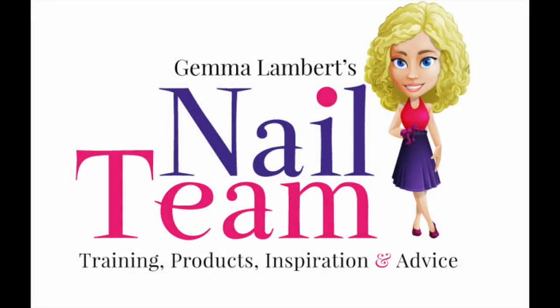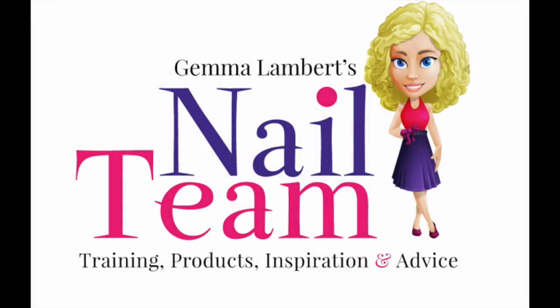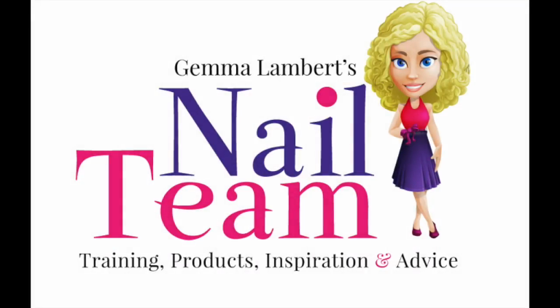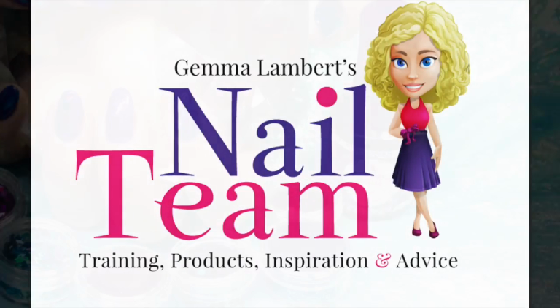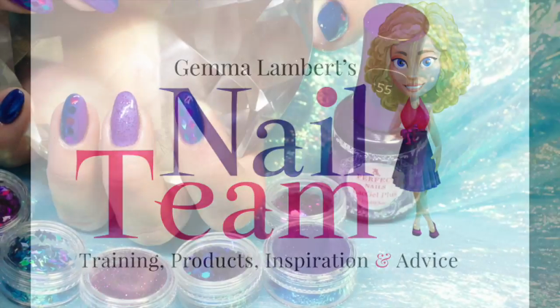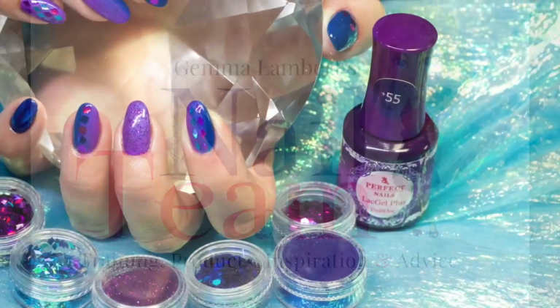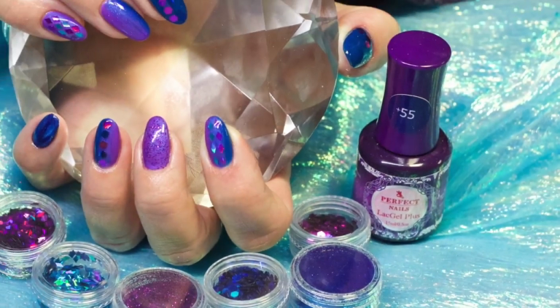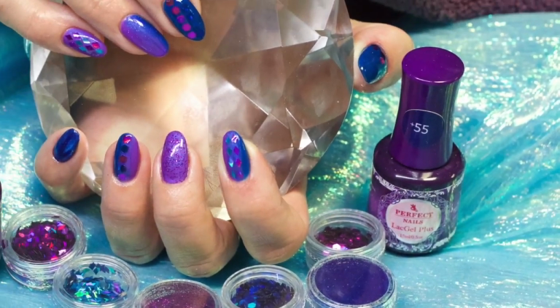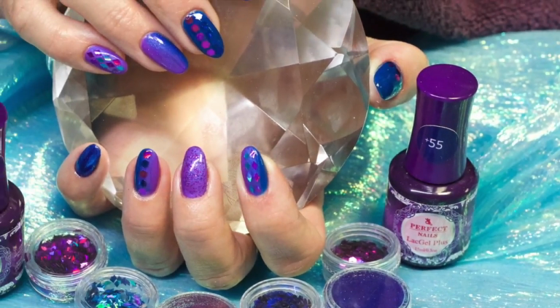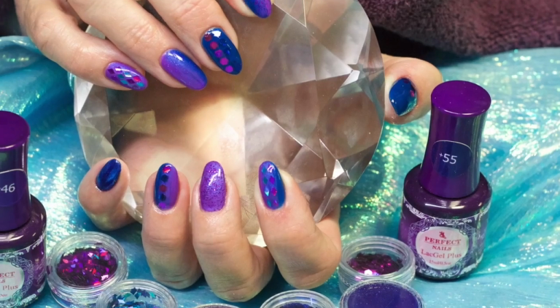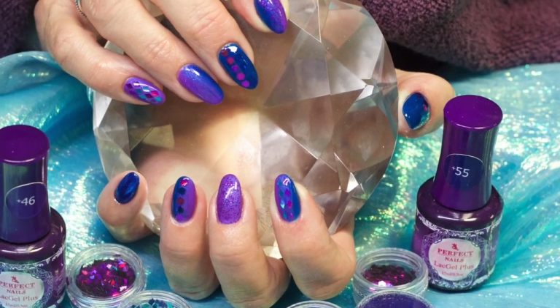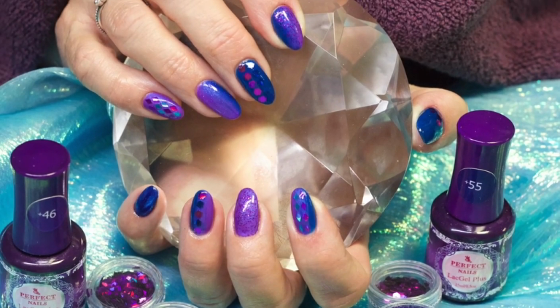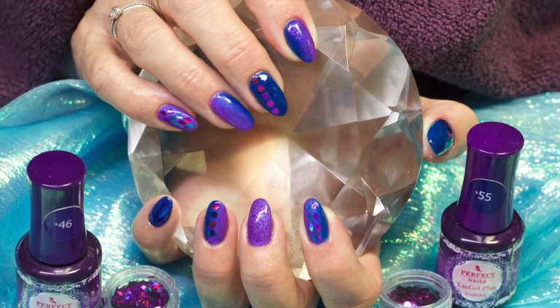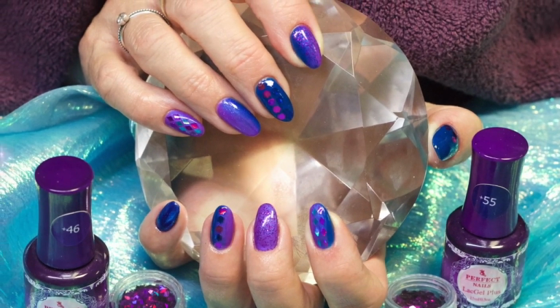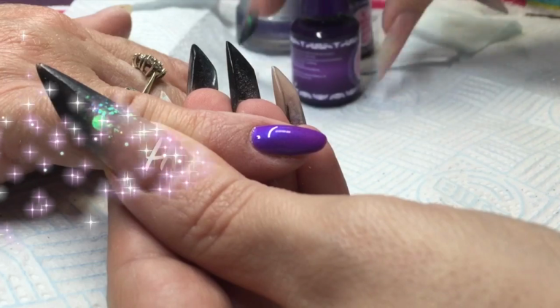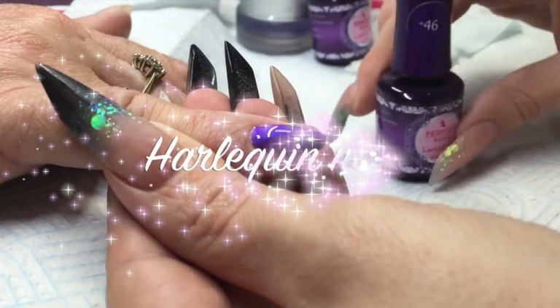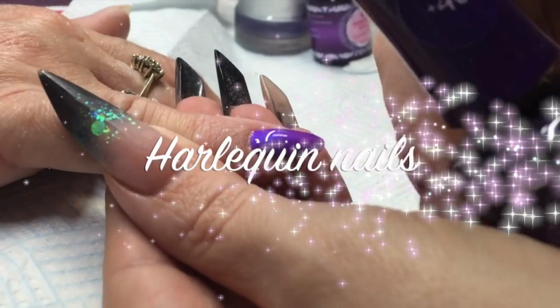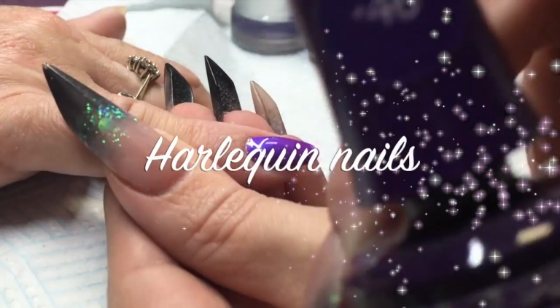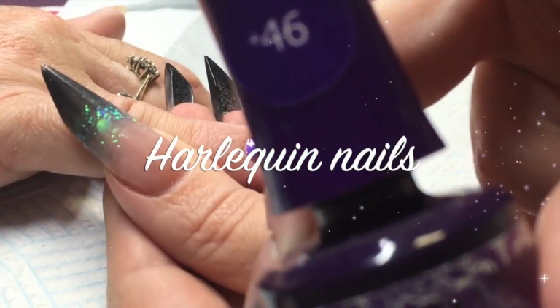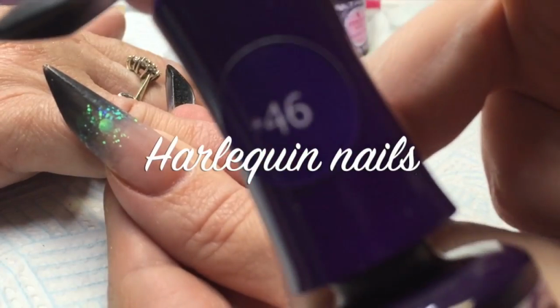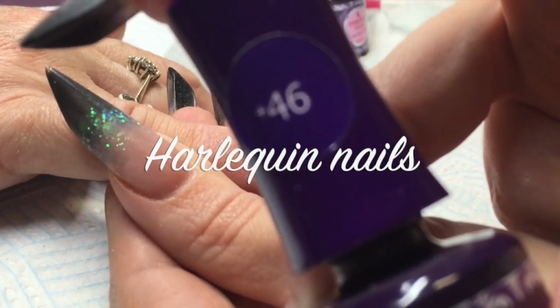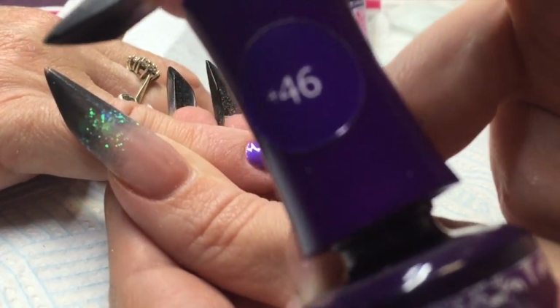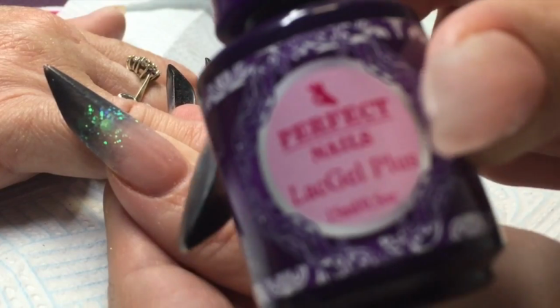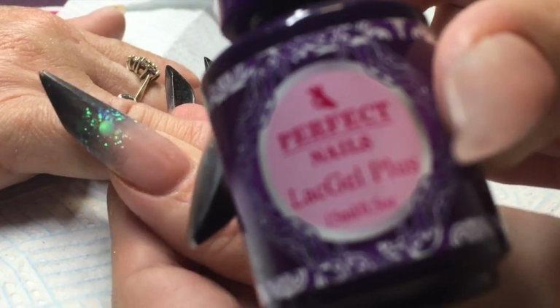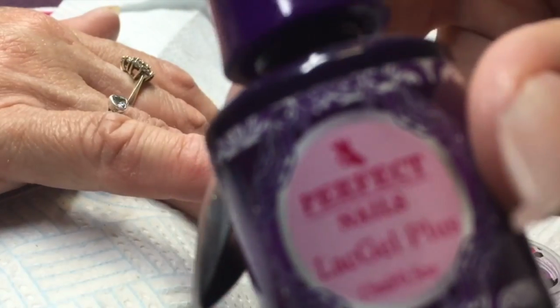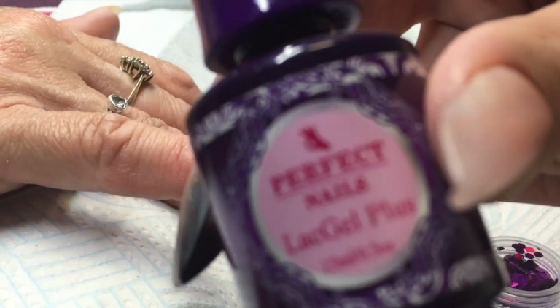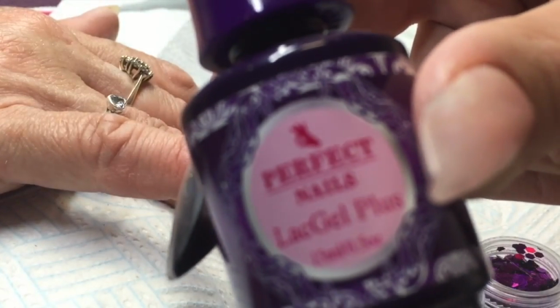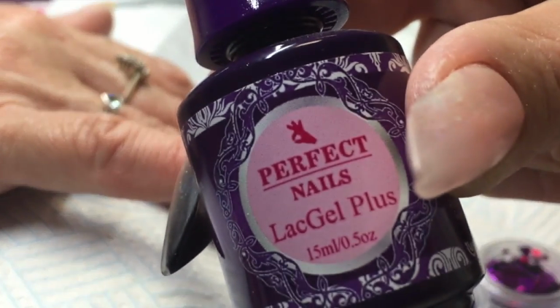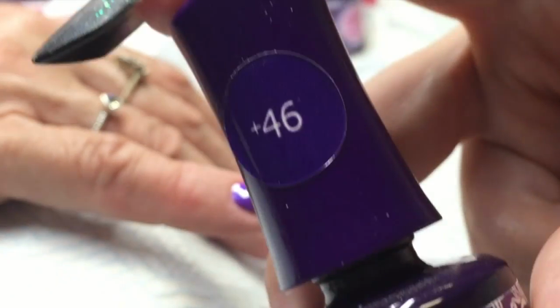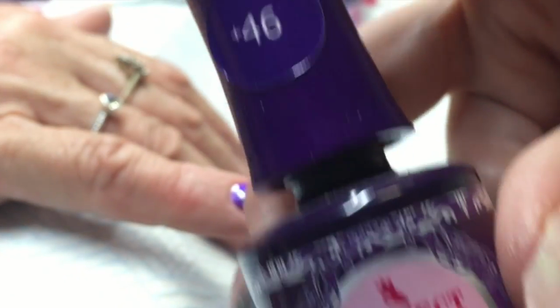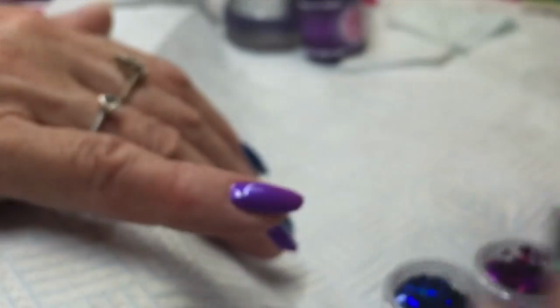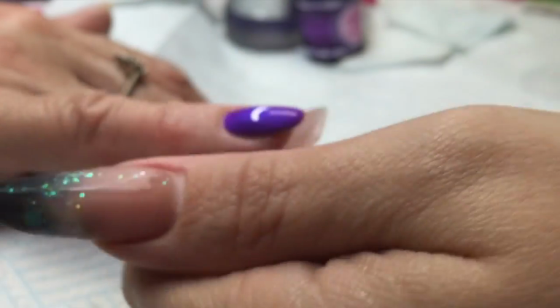Hey guys, so this video is a little bit different. I'm going to be doing a few nails at a time, doing a harlequin pattern with some of the Perfect Nails lap gel polishes and Nail Team different glitters.